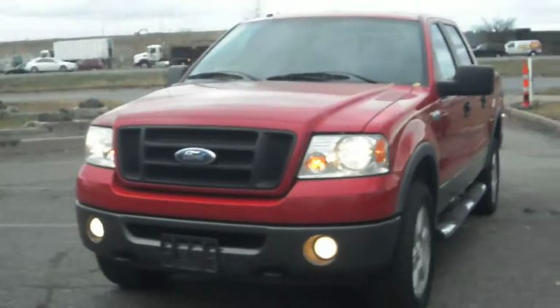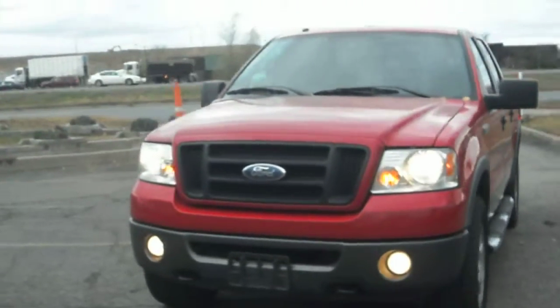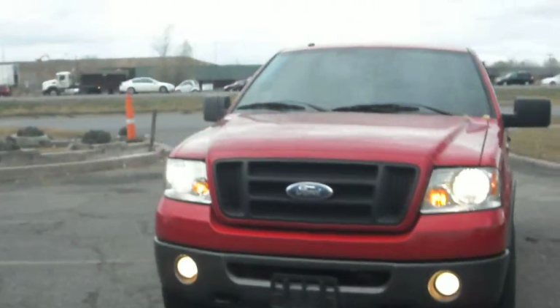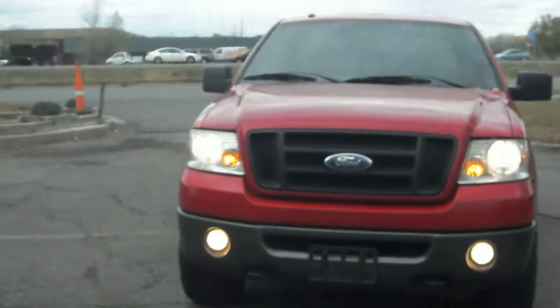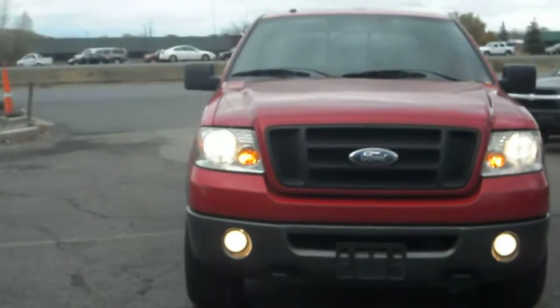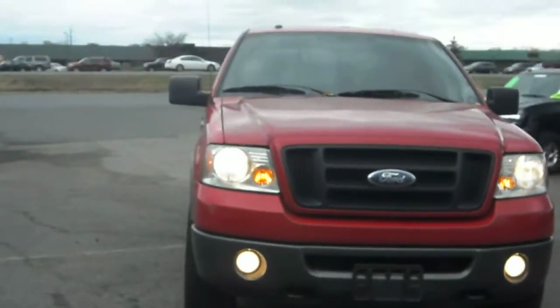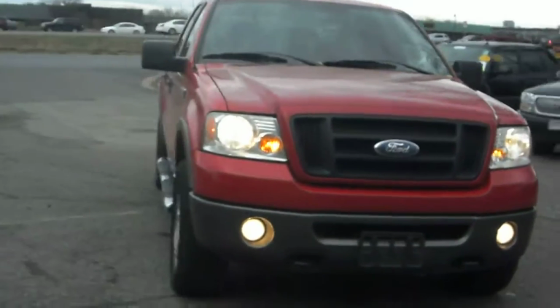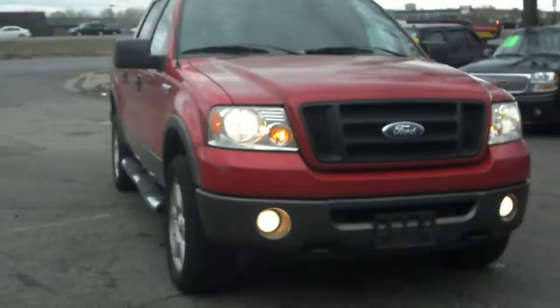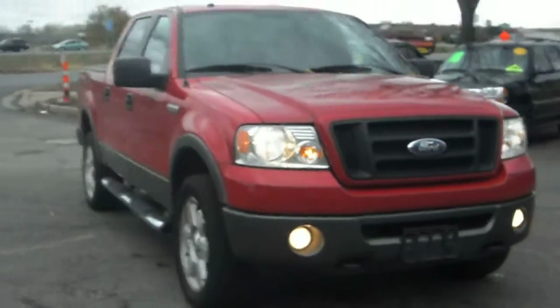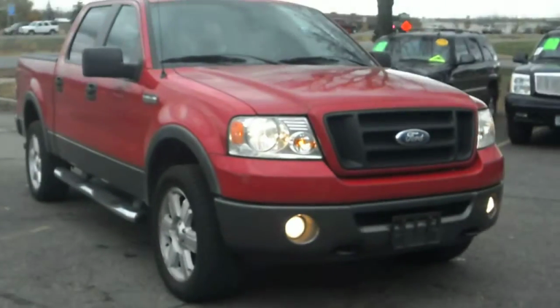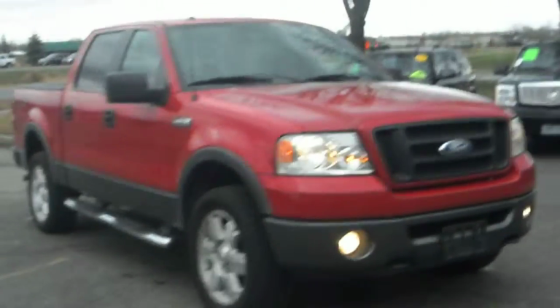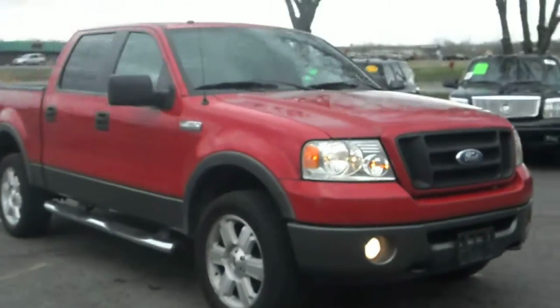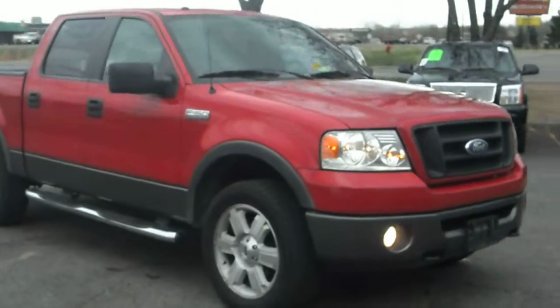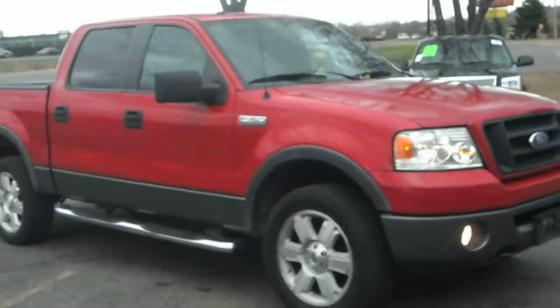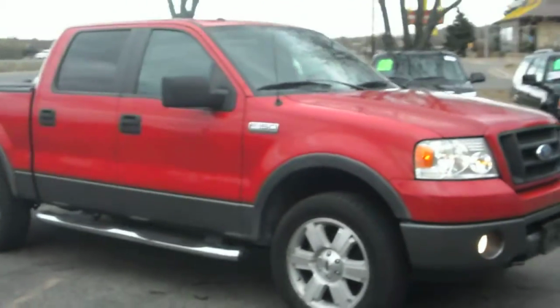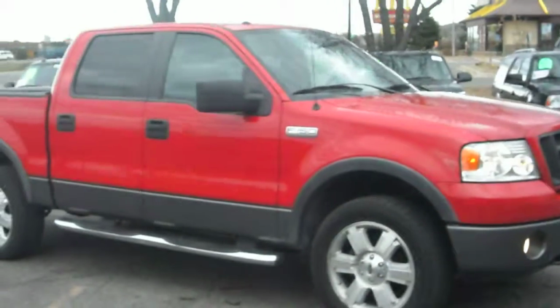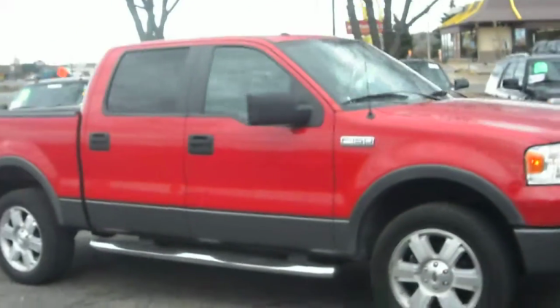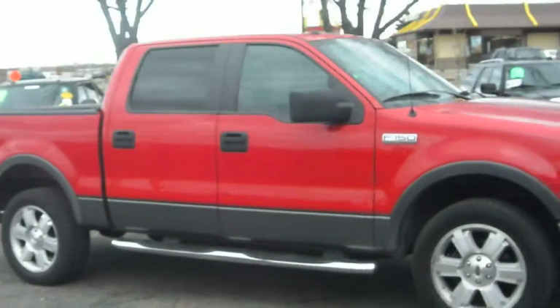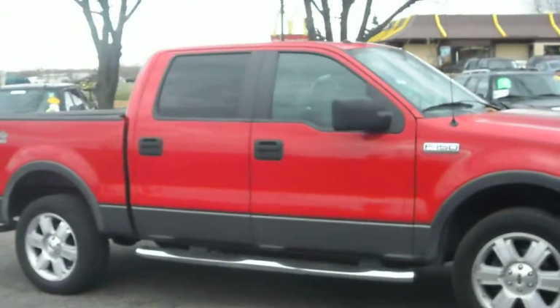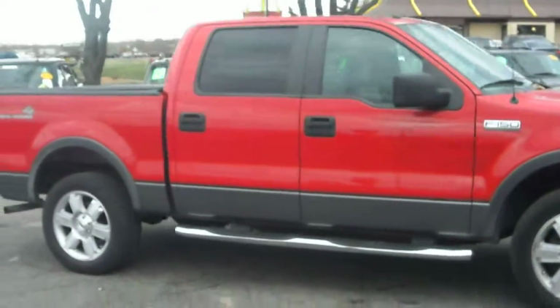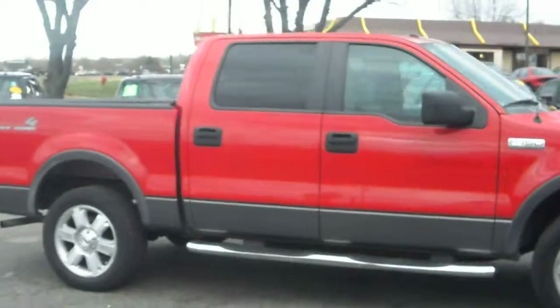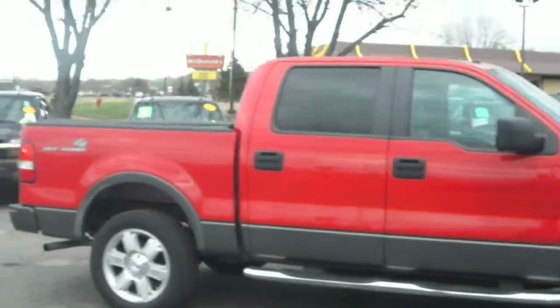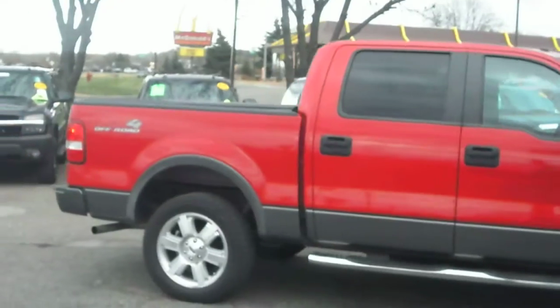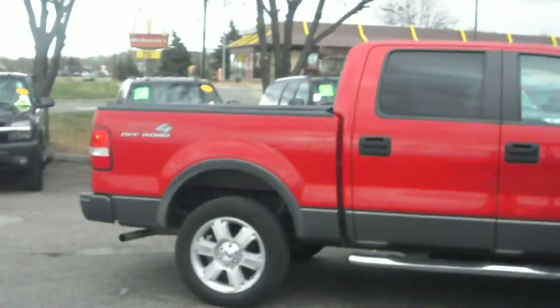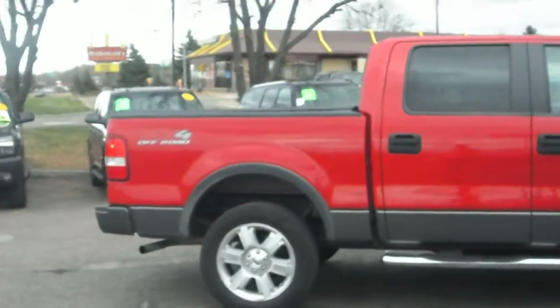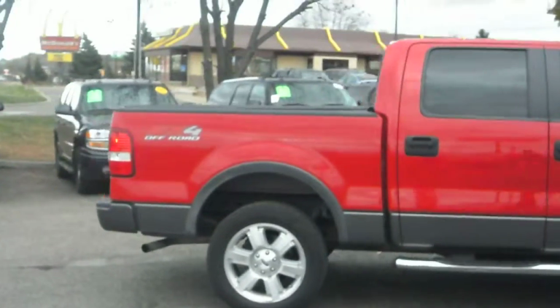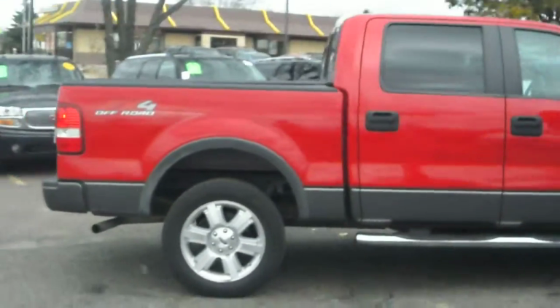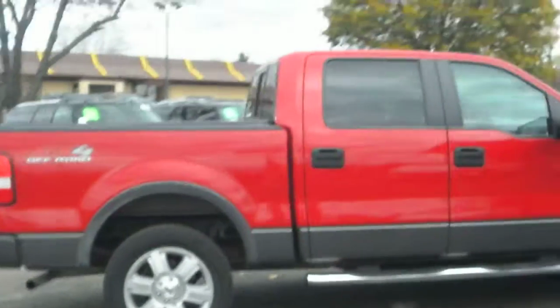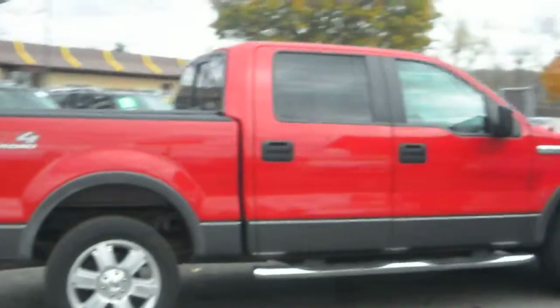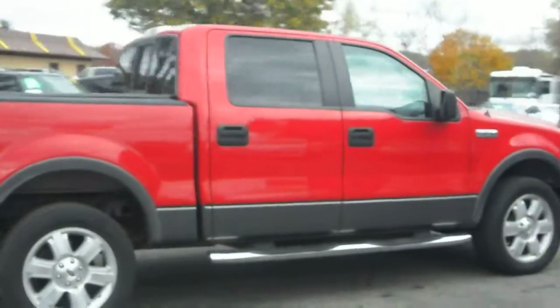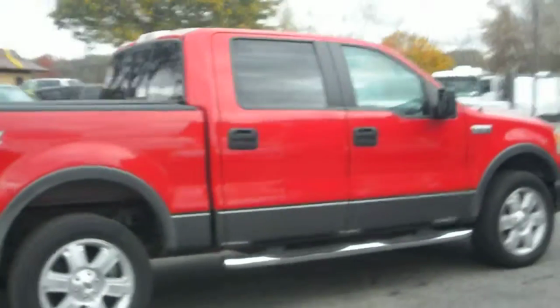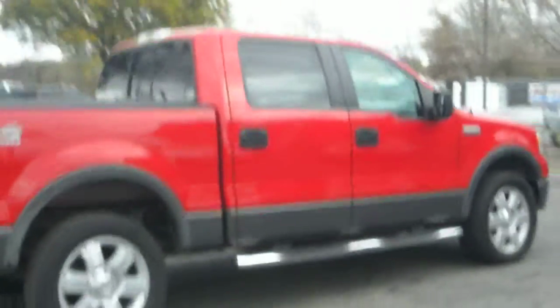2007 Ford F-150 — this is an FX4 multiple package, crew cab four door, short box. Very sharp looking truck.